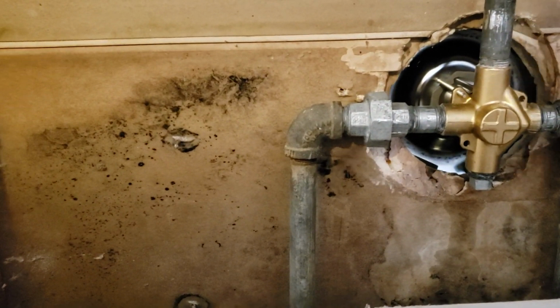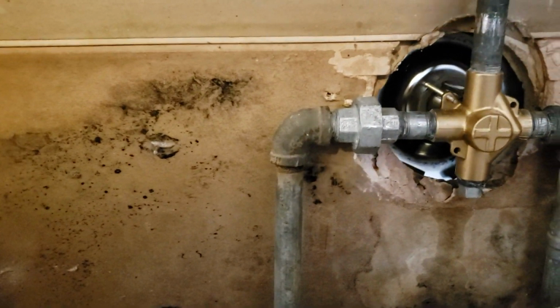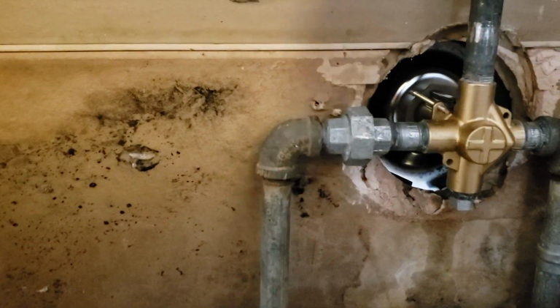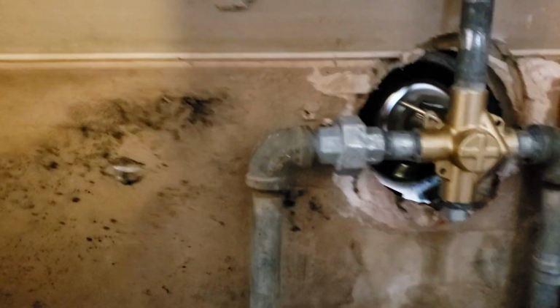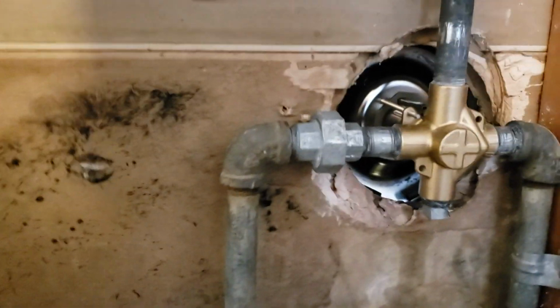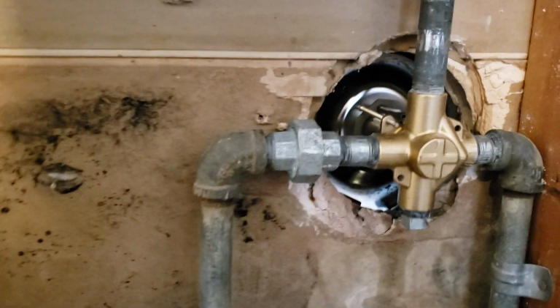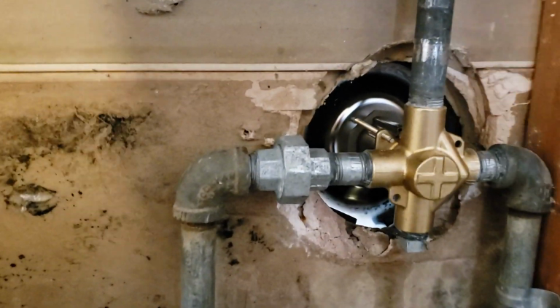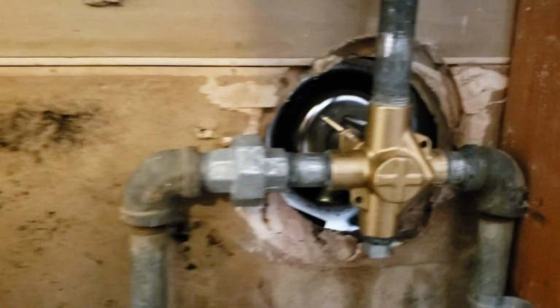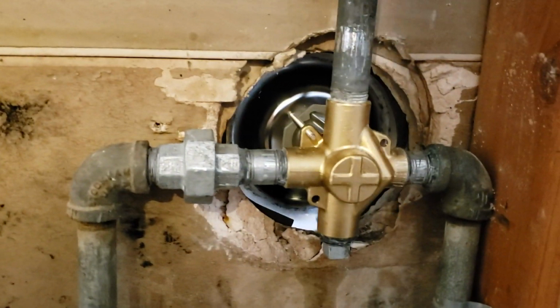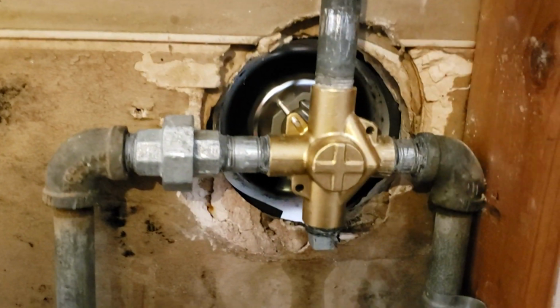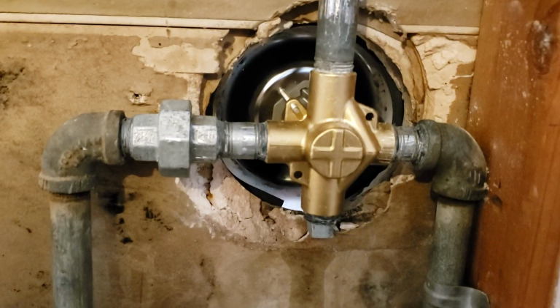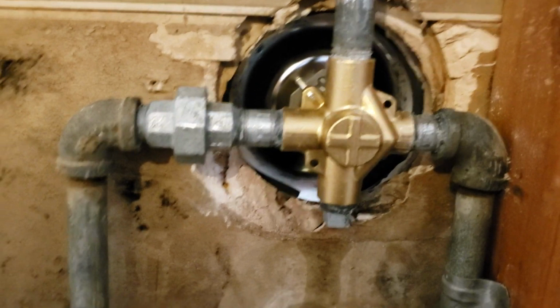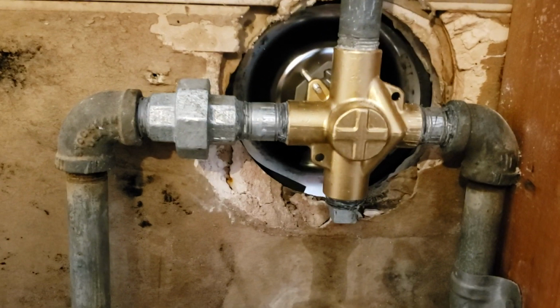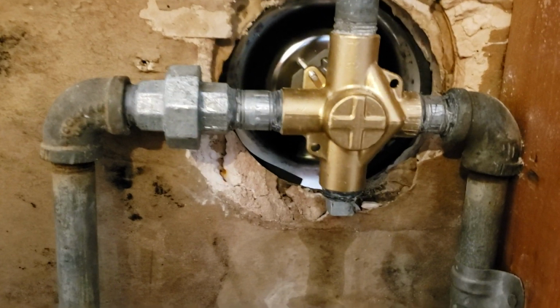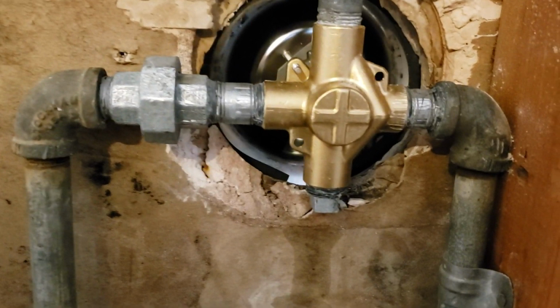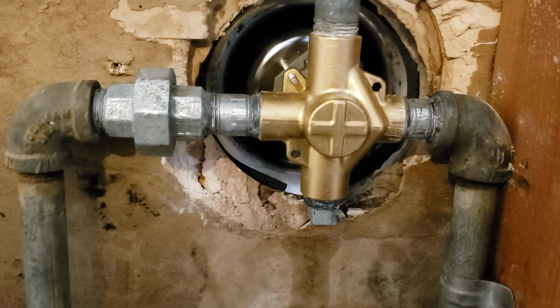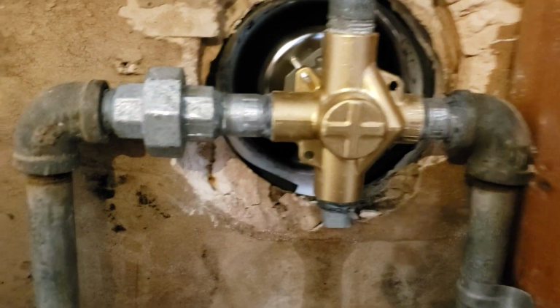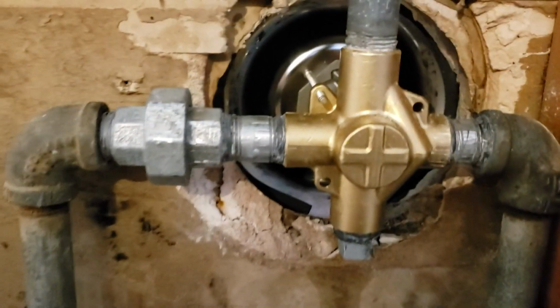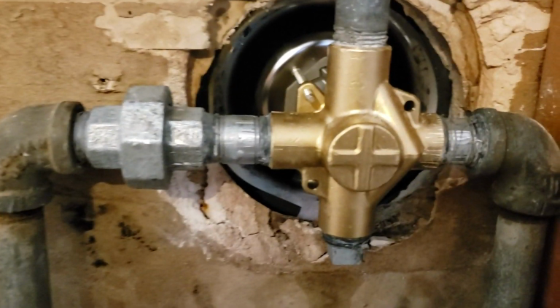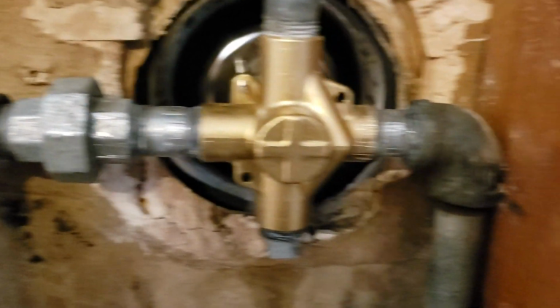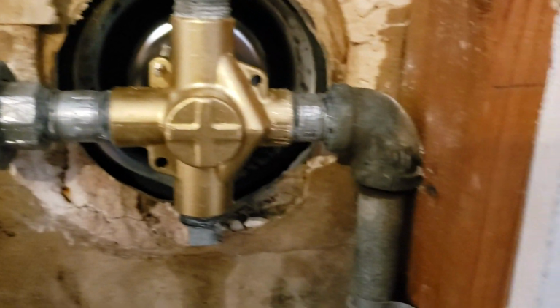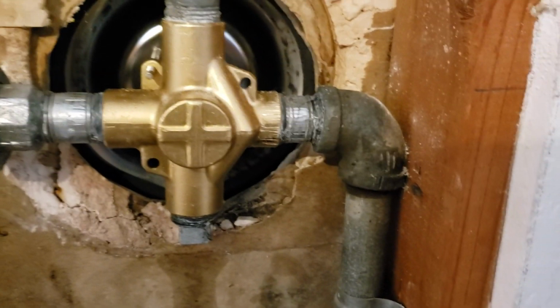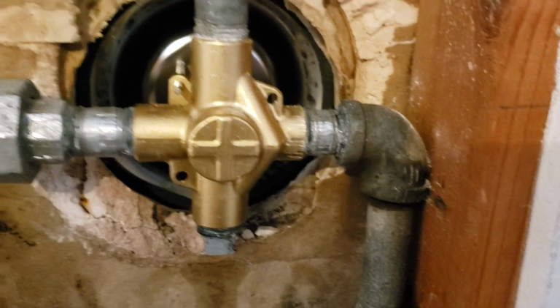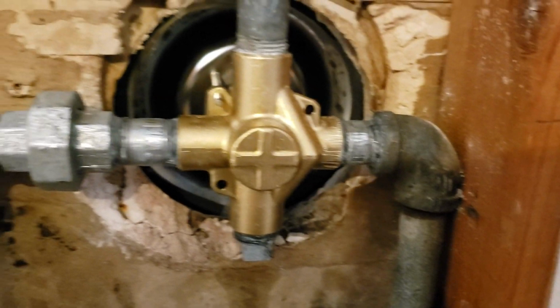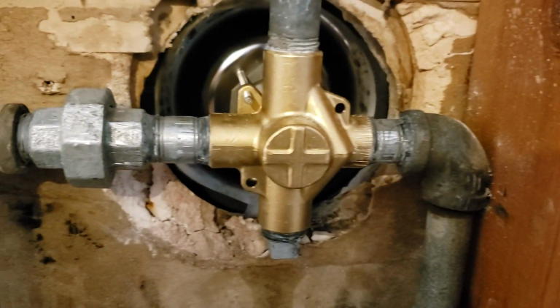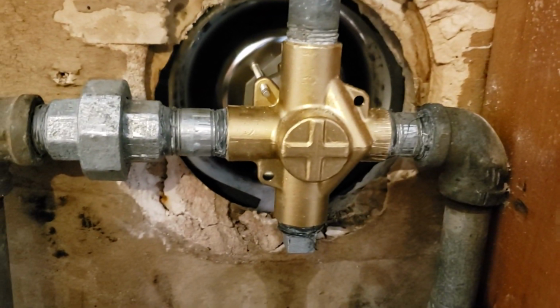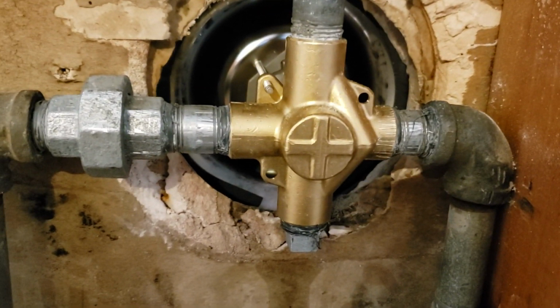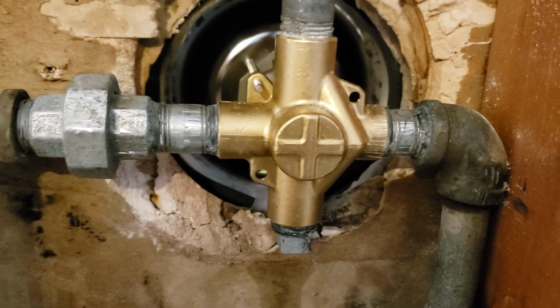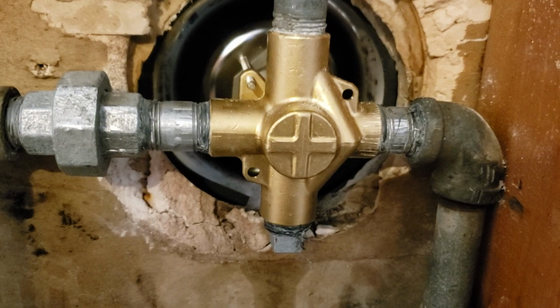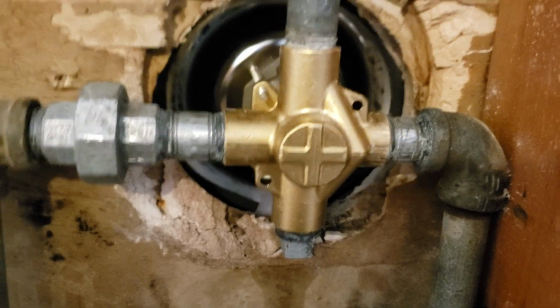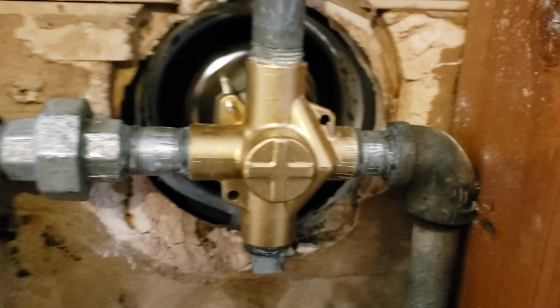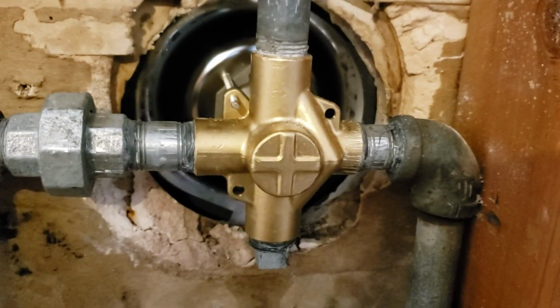We are in Fresno, California. We just finished installing a Mullen Posse Temp valve, and this is straight out of Ferguson. We came out to work on a valve — the home was built, I believe, in 1973.